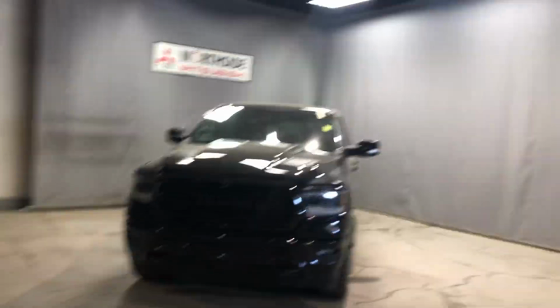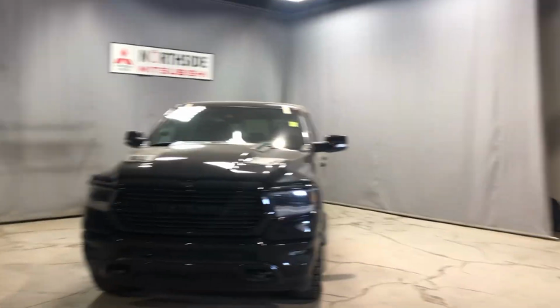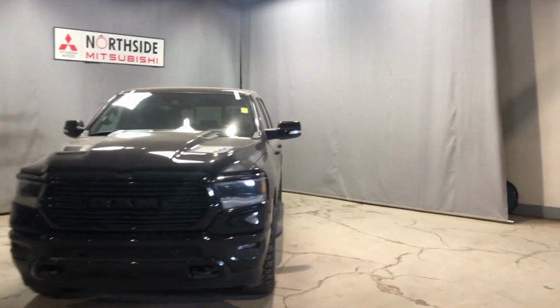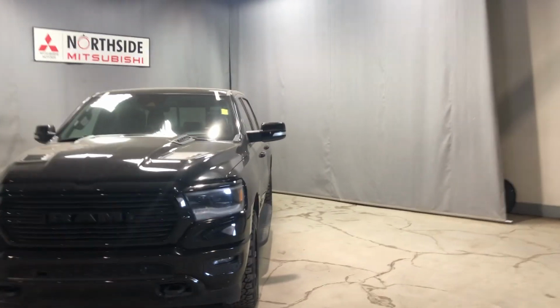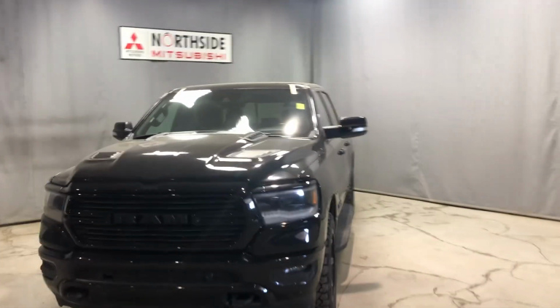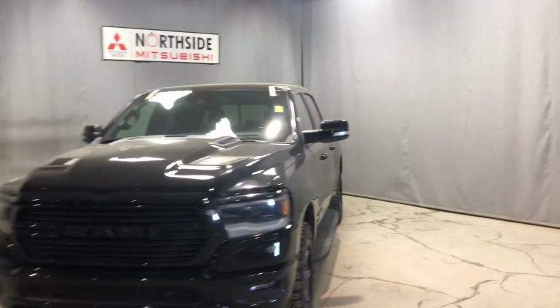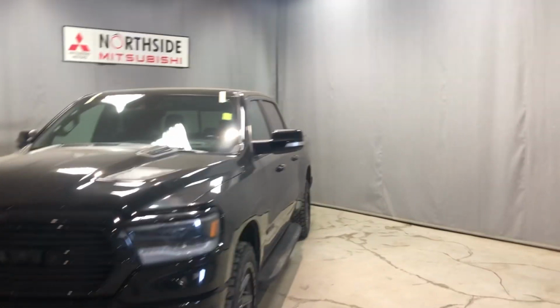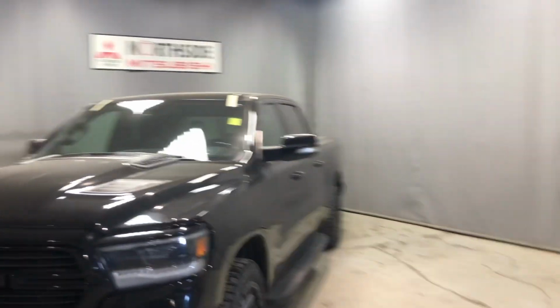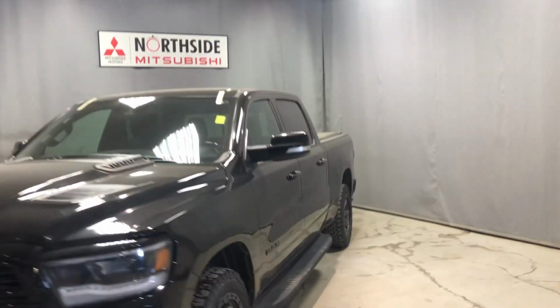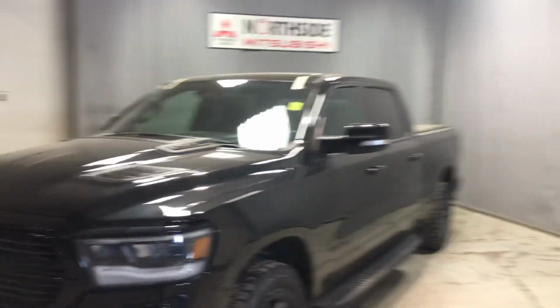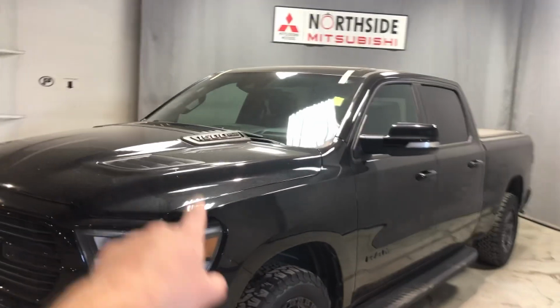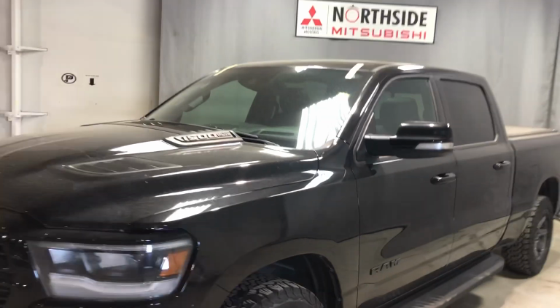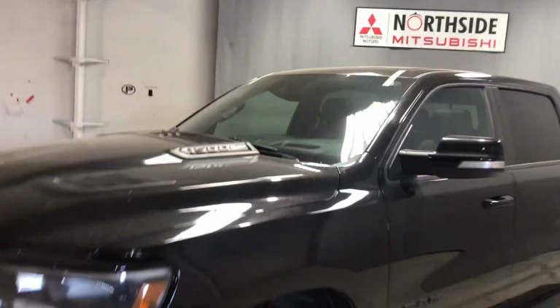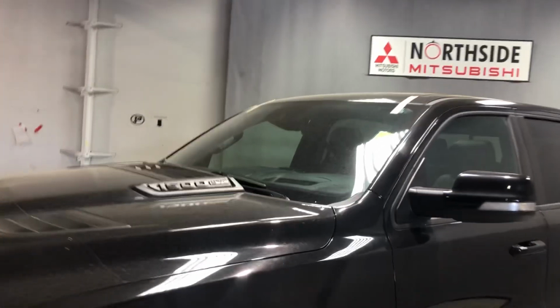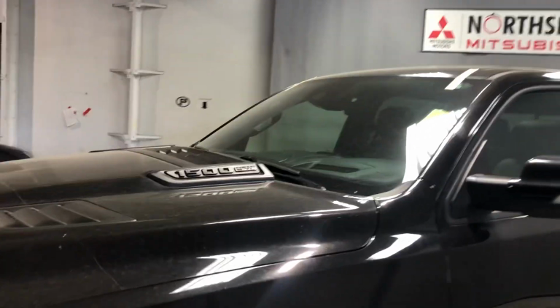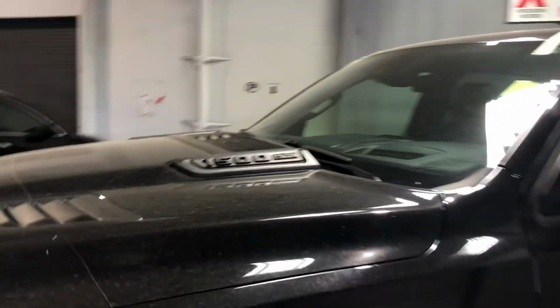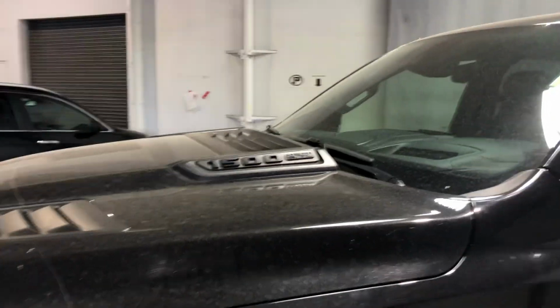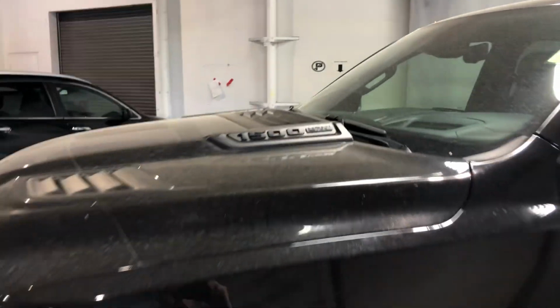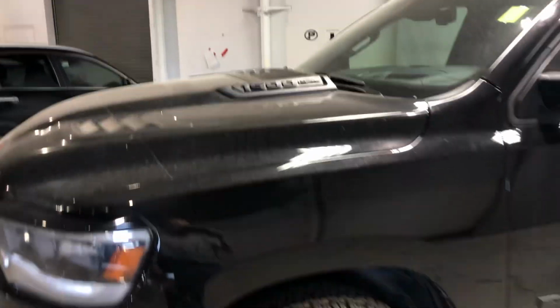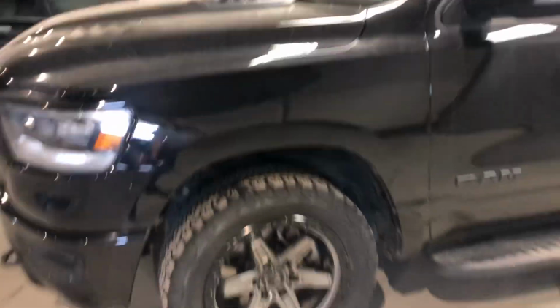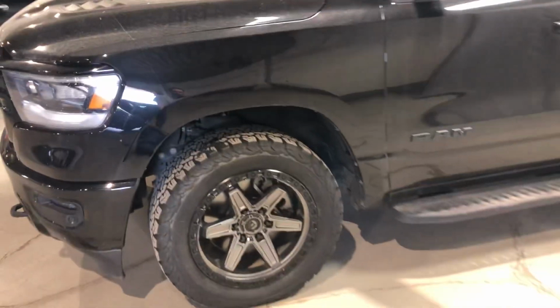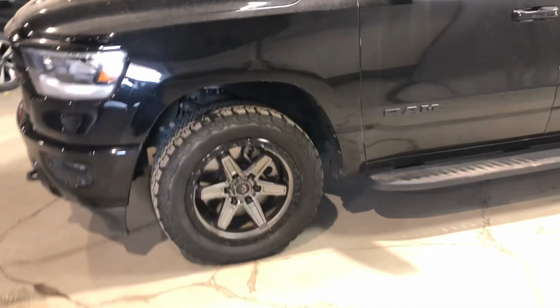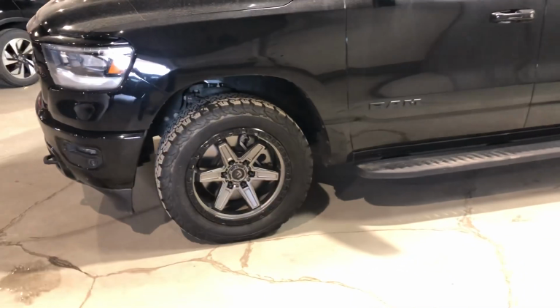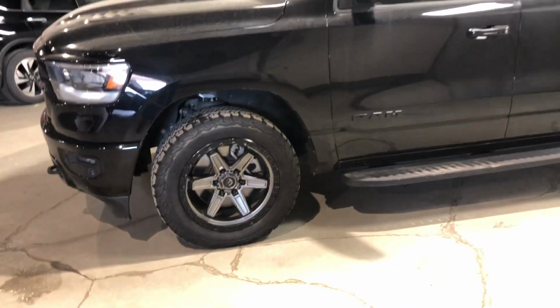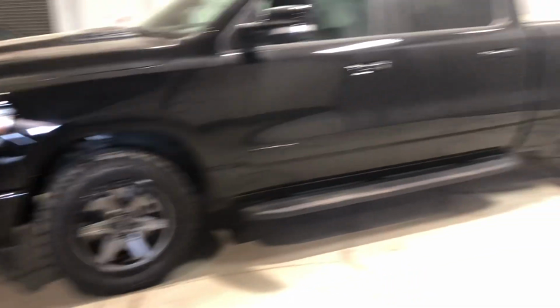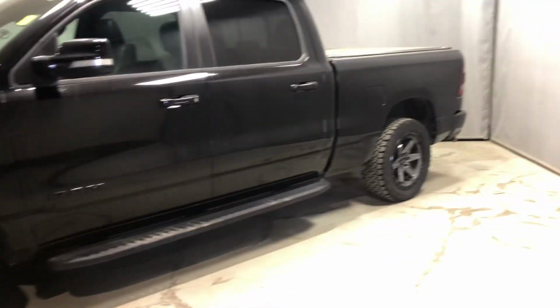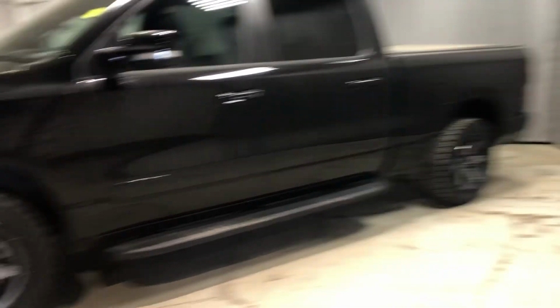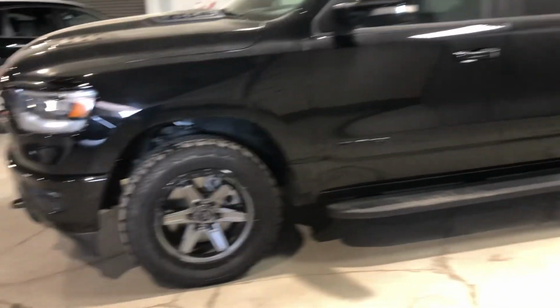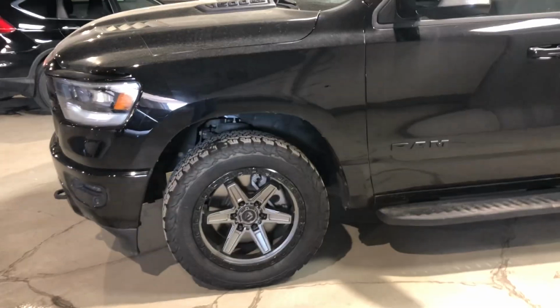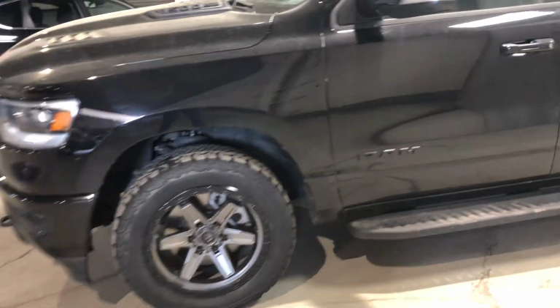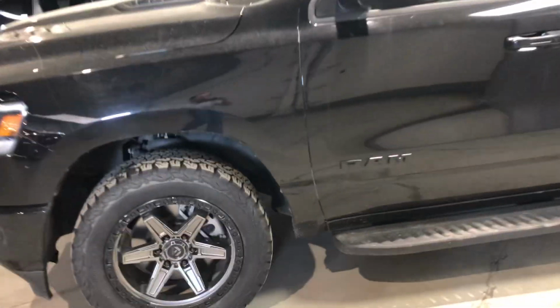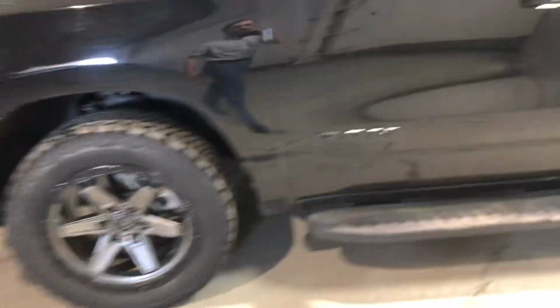This truck is in a beautiful black with blacked-out badges all the way around. You can see it's your 5.7 Hemi, and one of my favorite parts about this truck — you've got your fuel rims on the side.